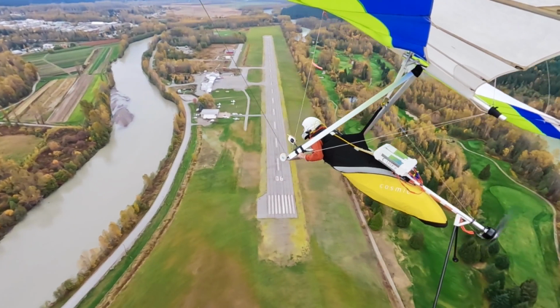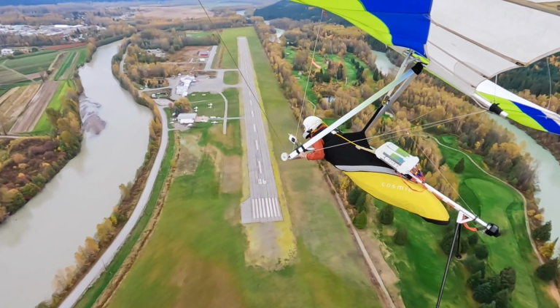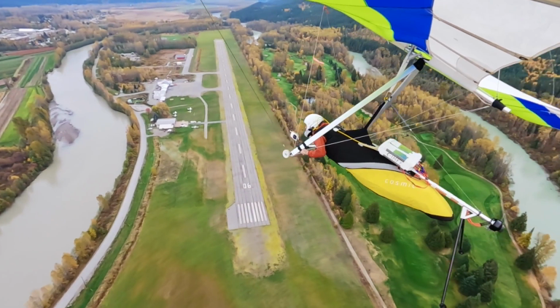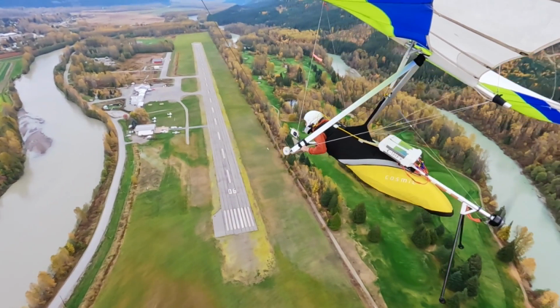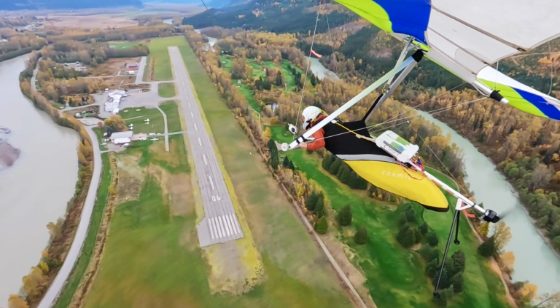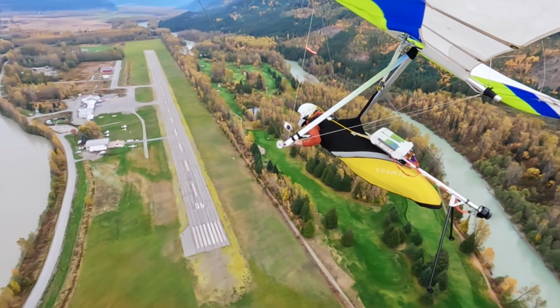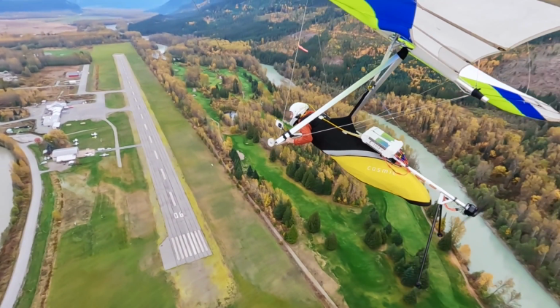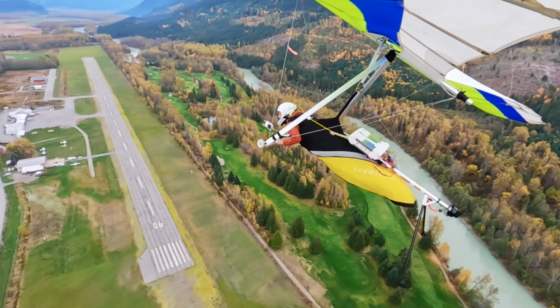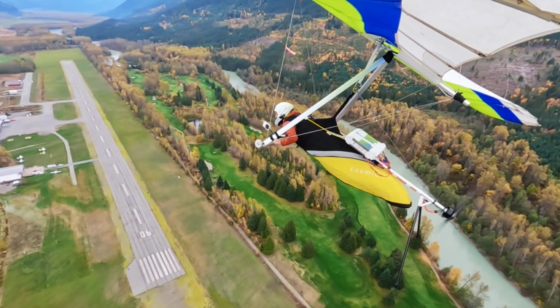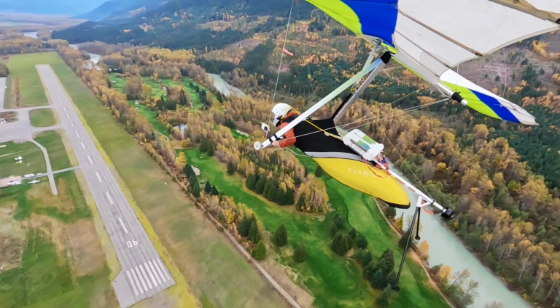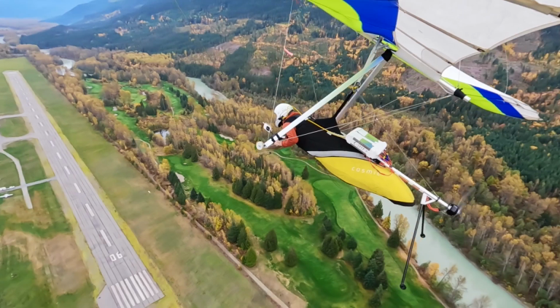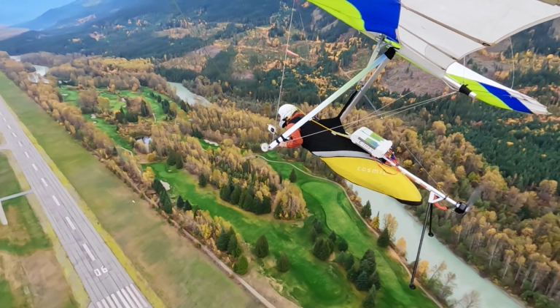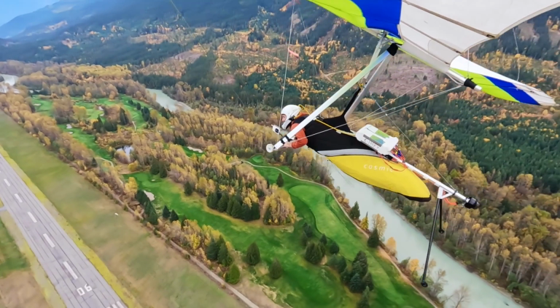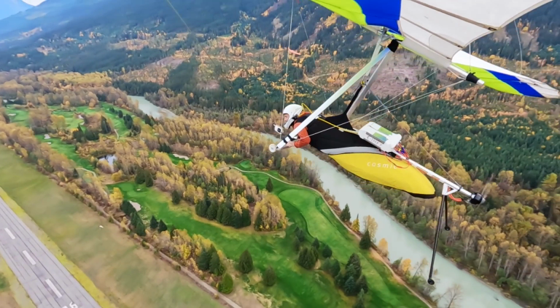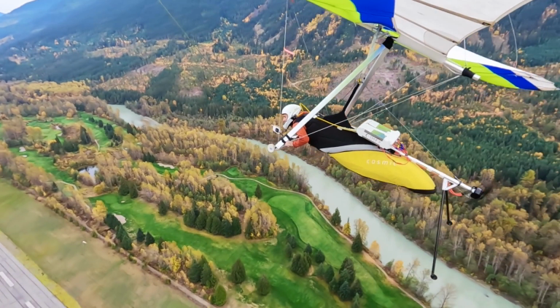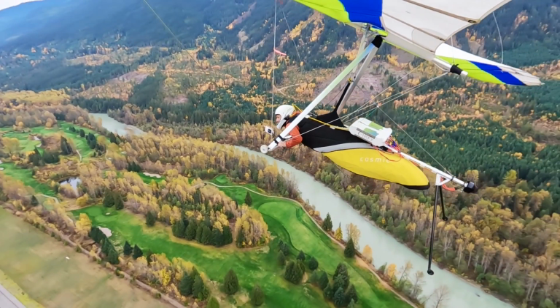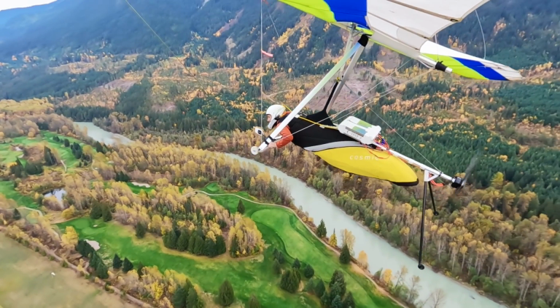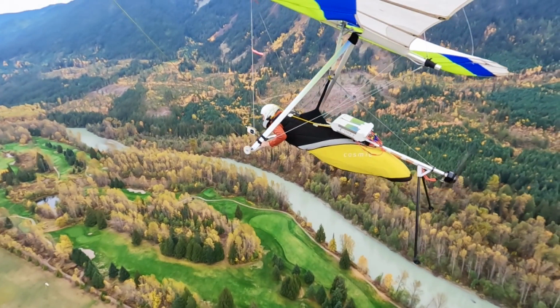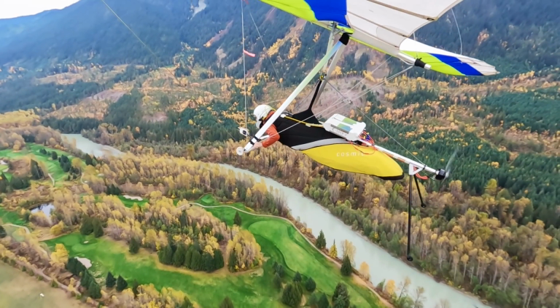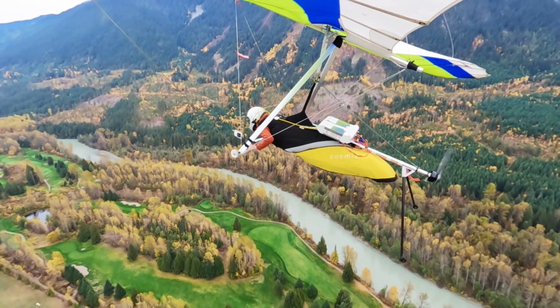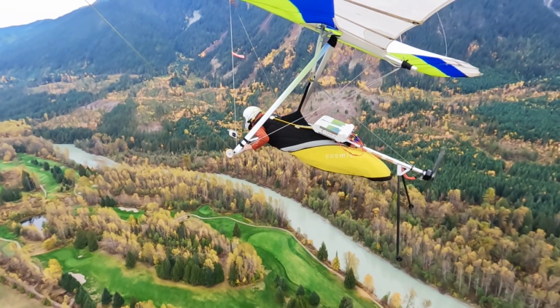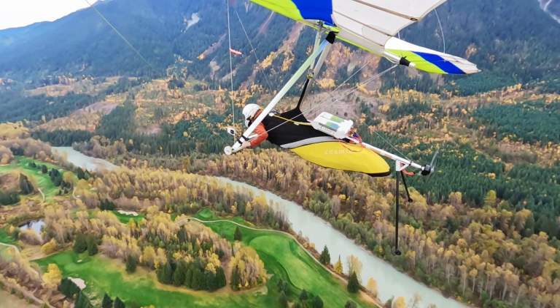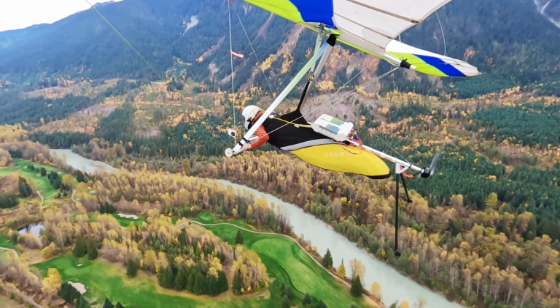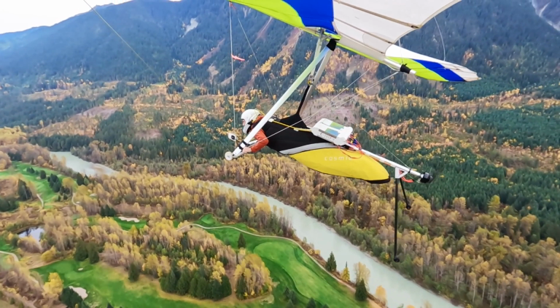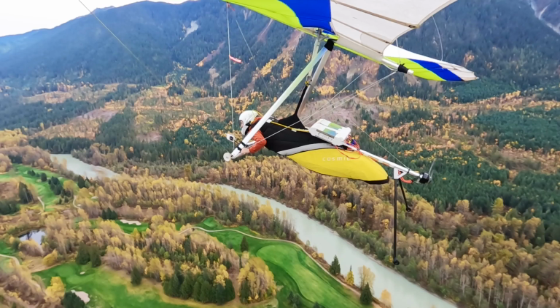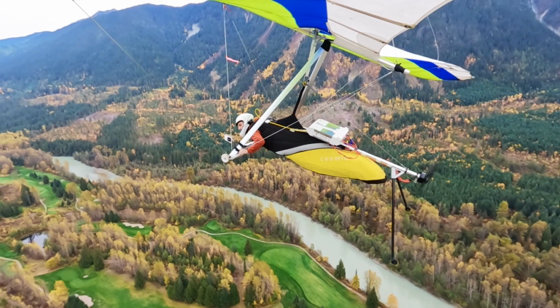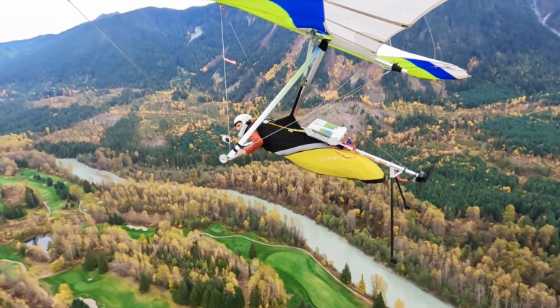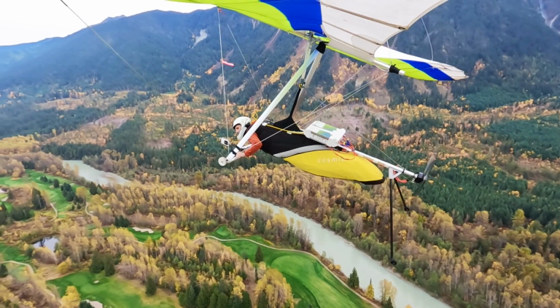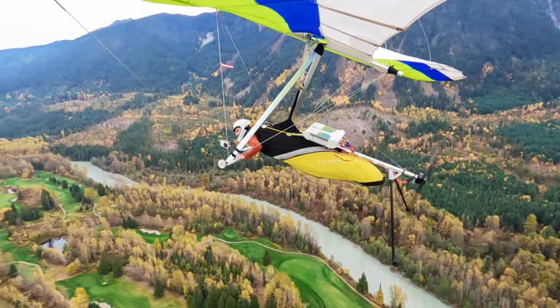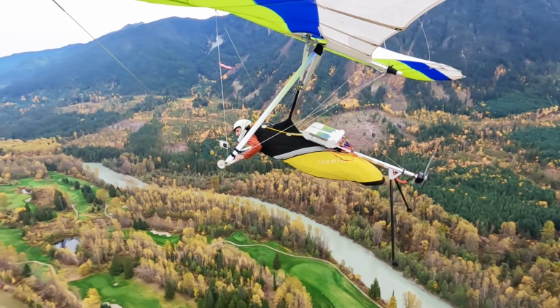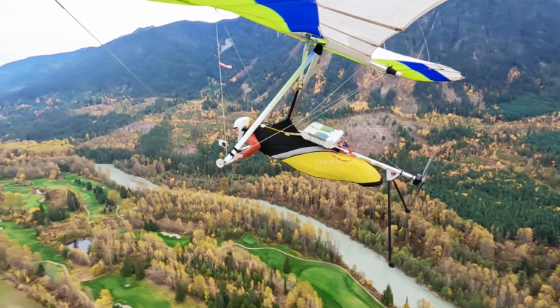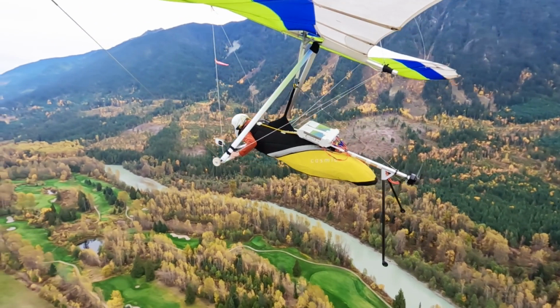KoiFLY has enough battery to climb about 500 meters or 1600 feet above ground. This should give you enough time and altitude to hunt for thermals, and that's exactly what the system is designed for — climb, find a thermal, and go soaring.